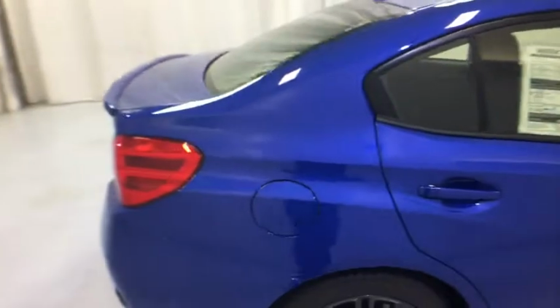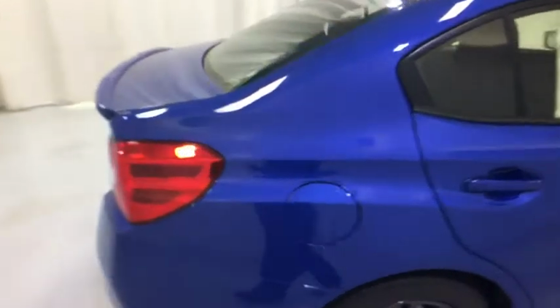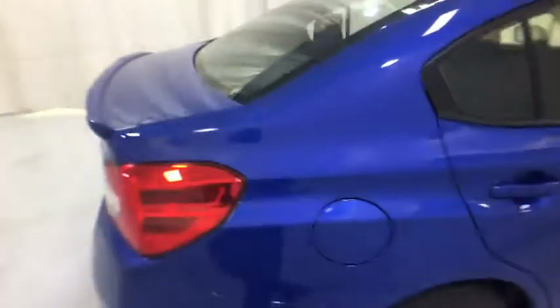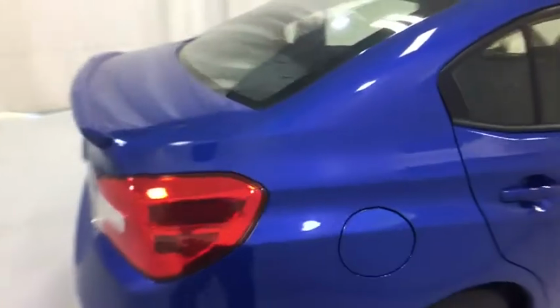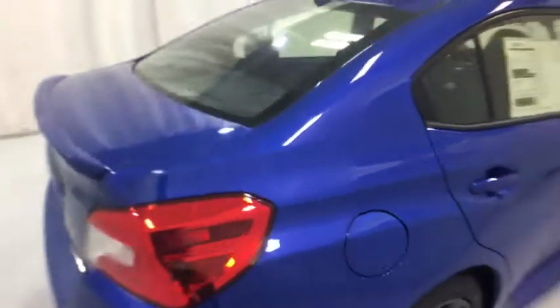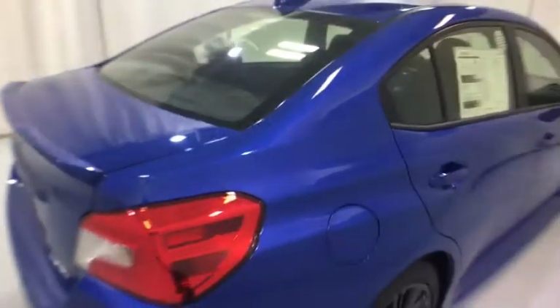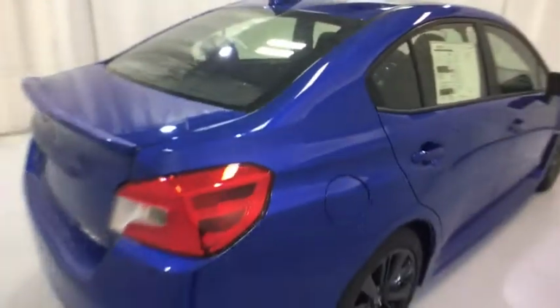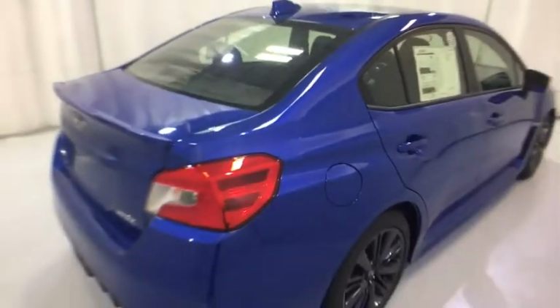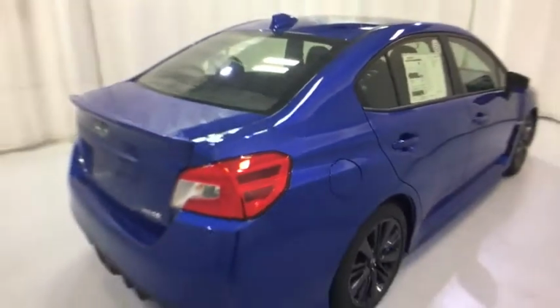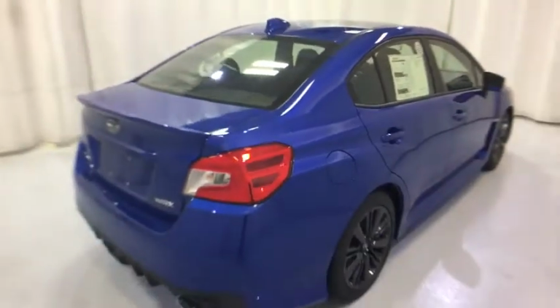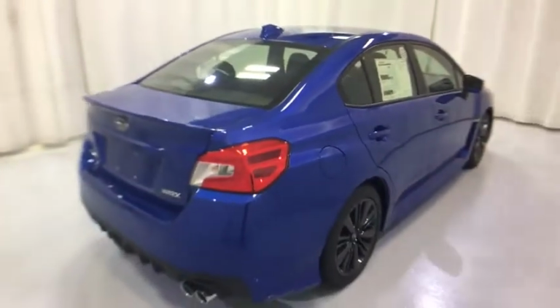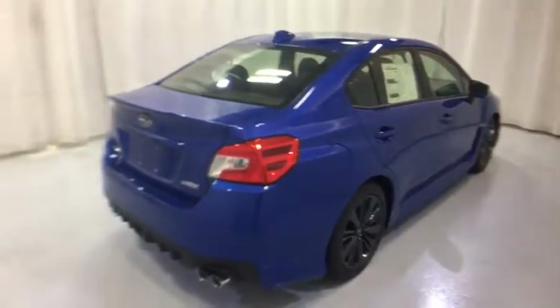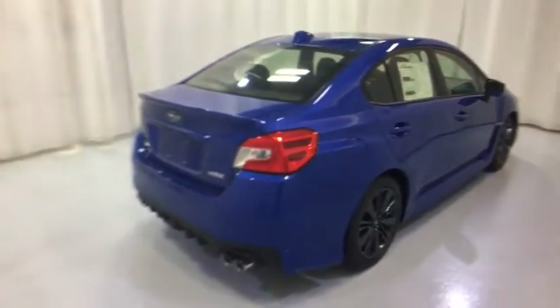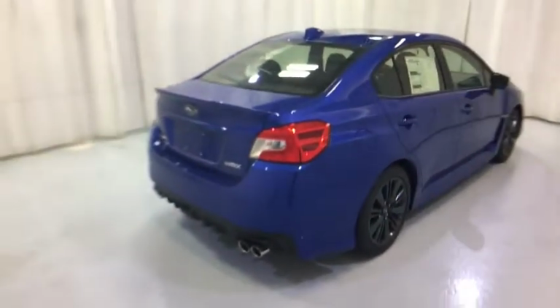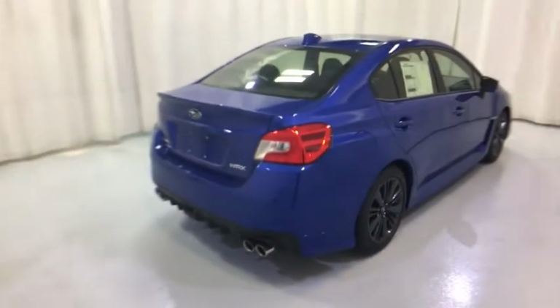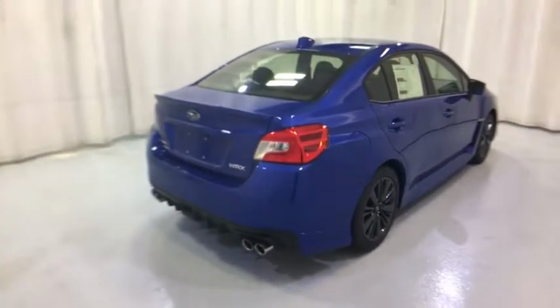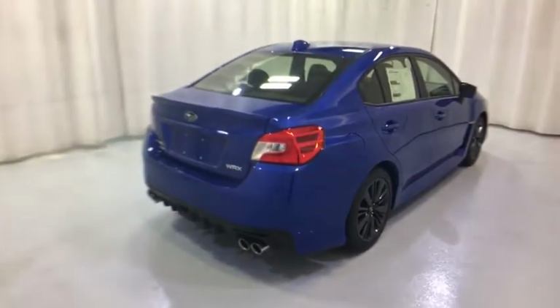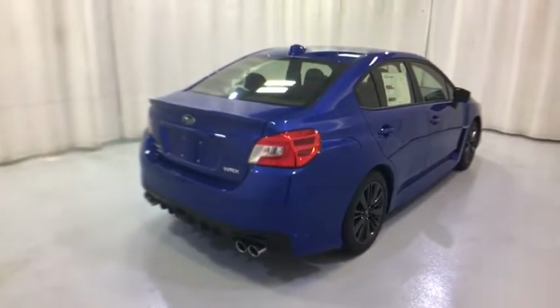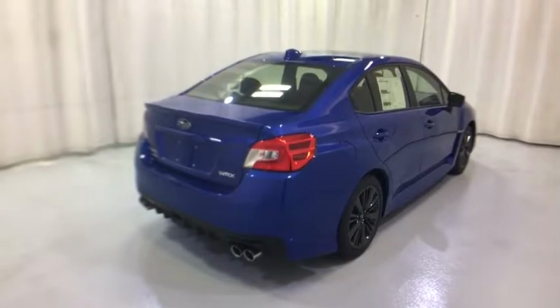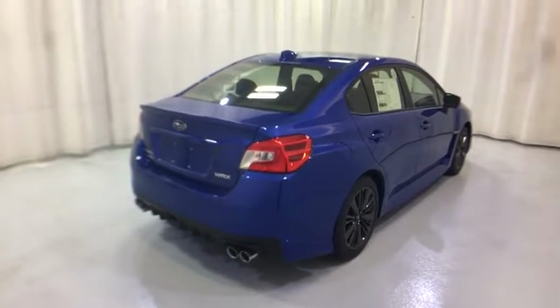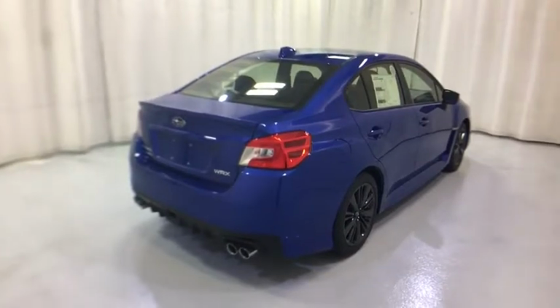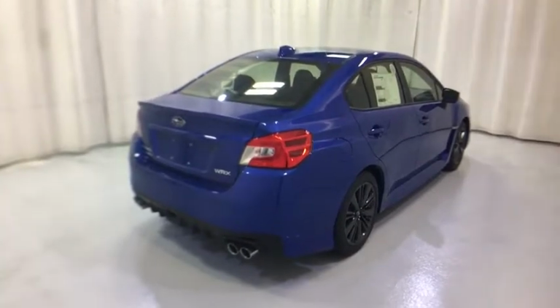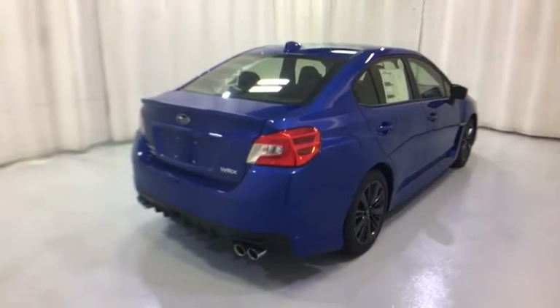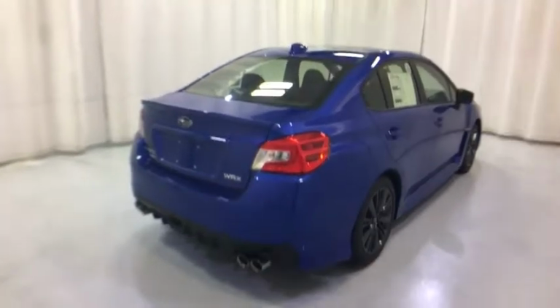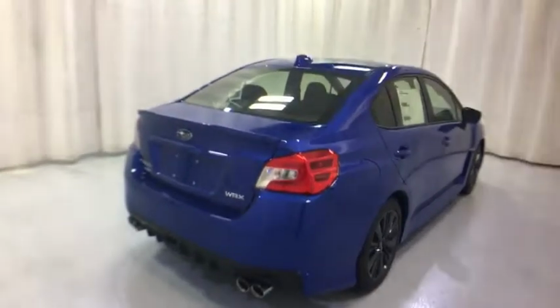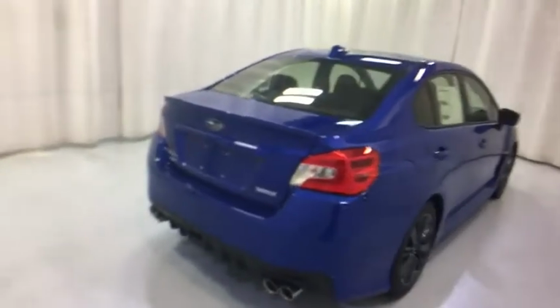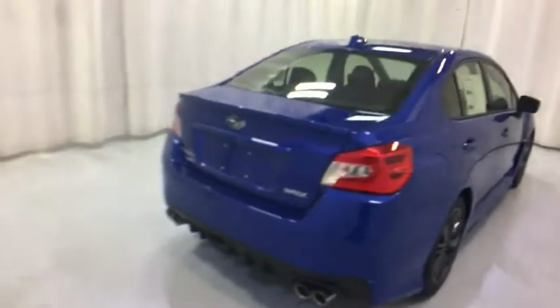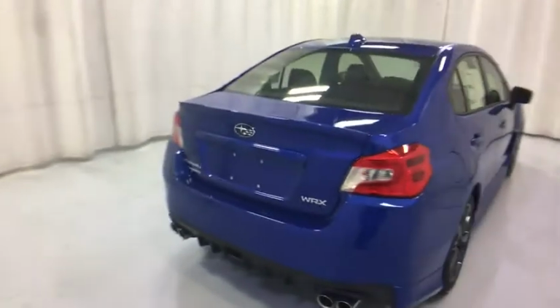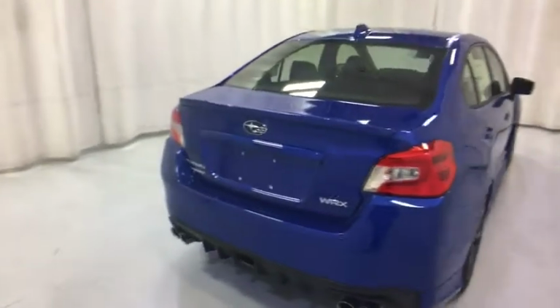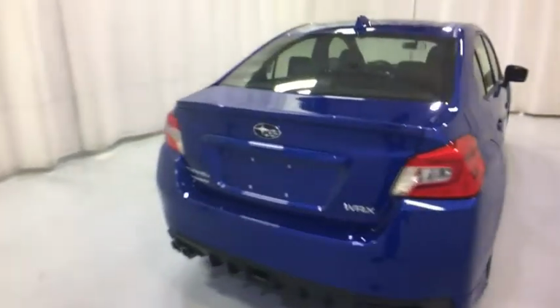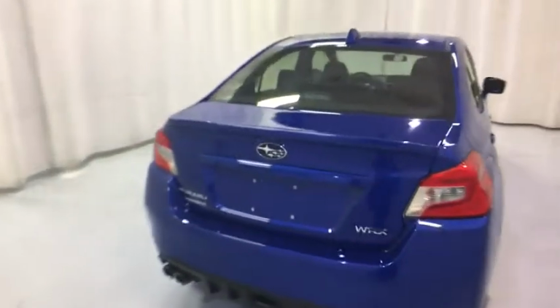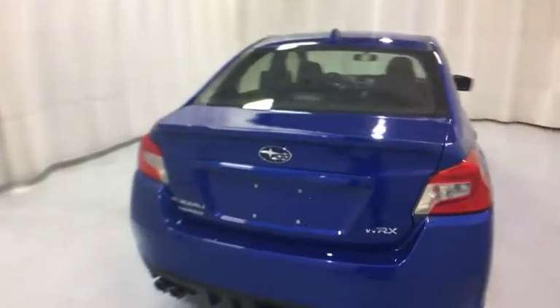Stability control, keyless entry, steering wheel audio controls, backup camera, traction control, anti-lock braking system, all-wheel drive, Bluetooth.